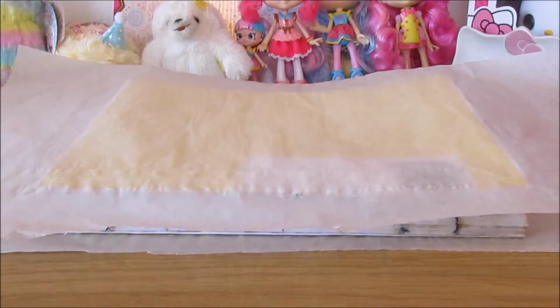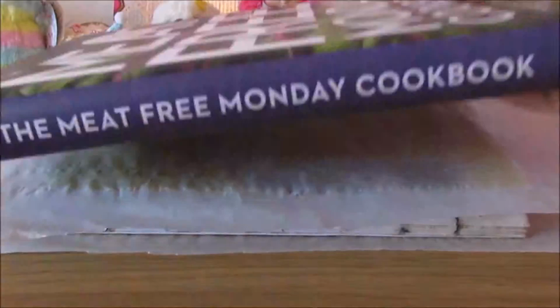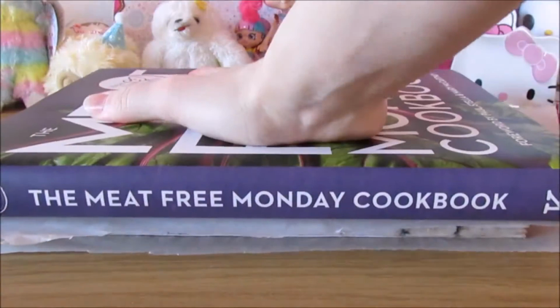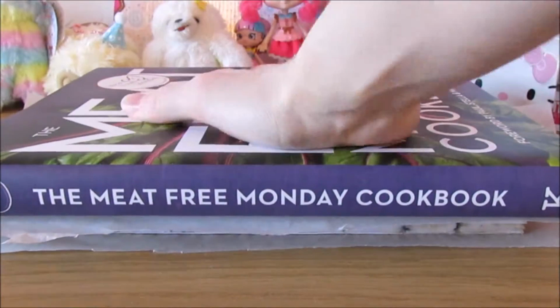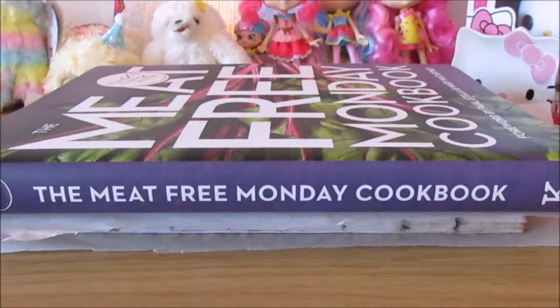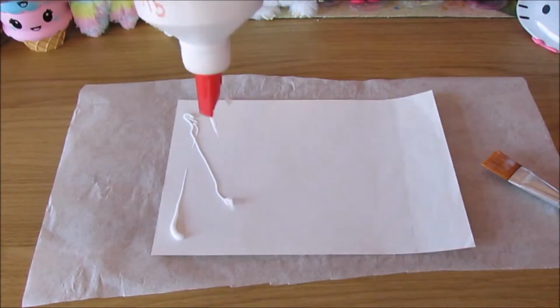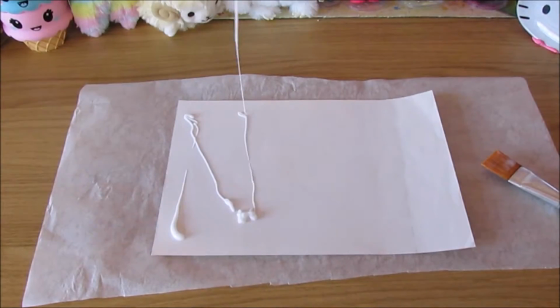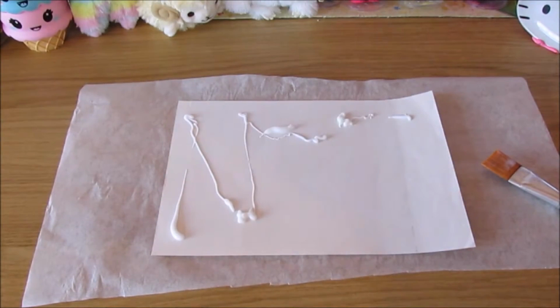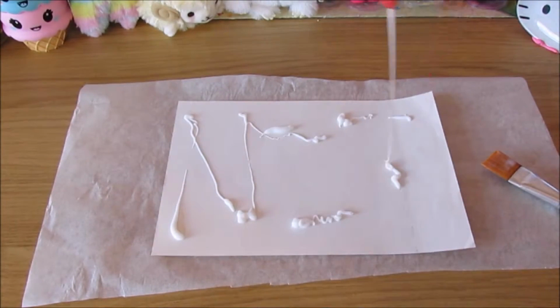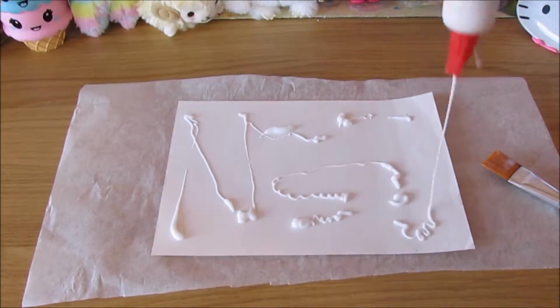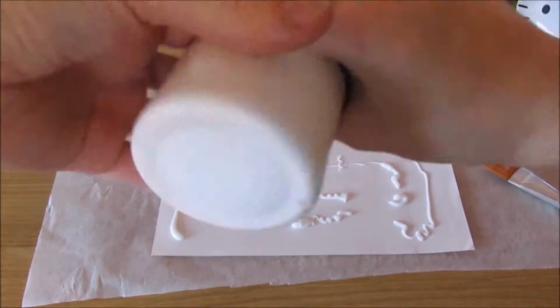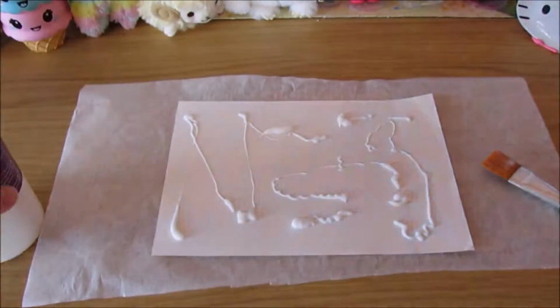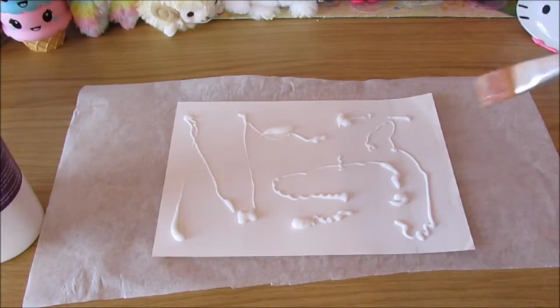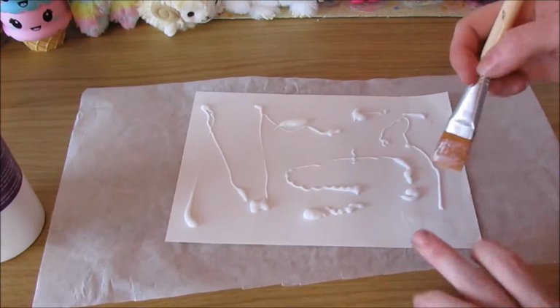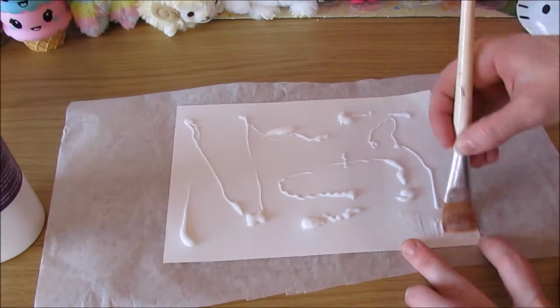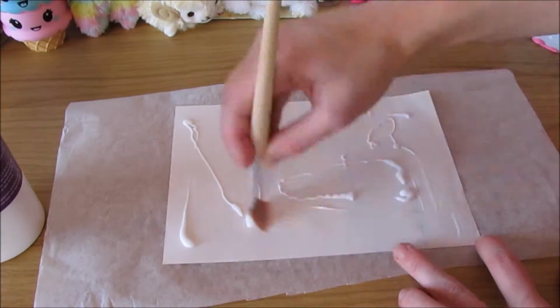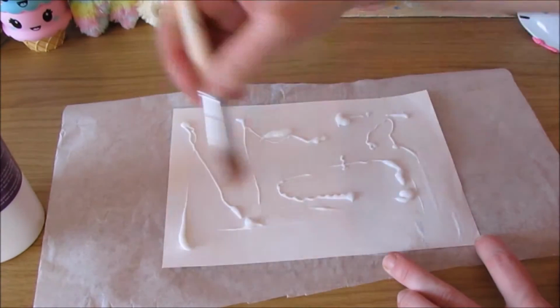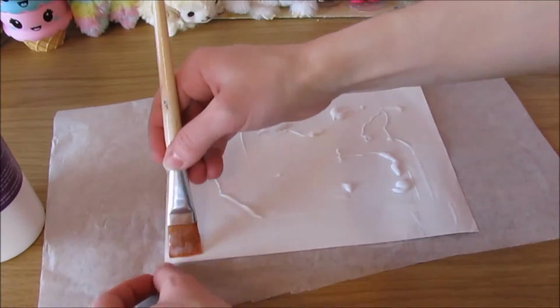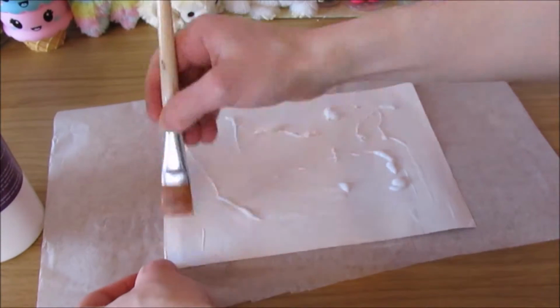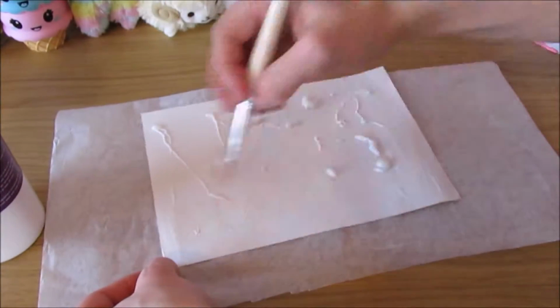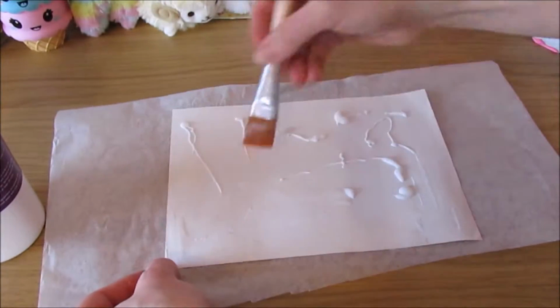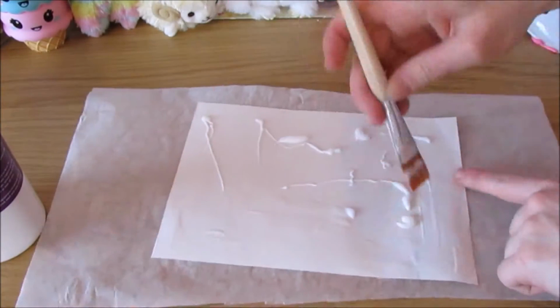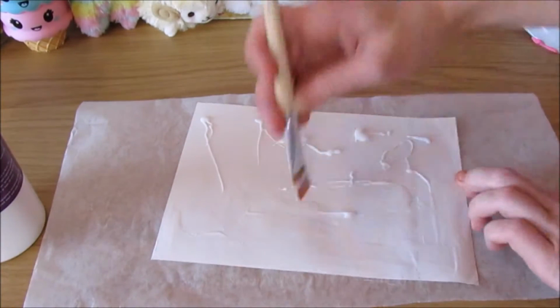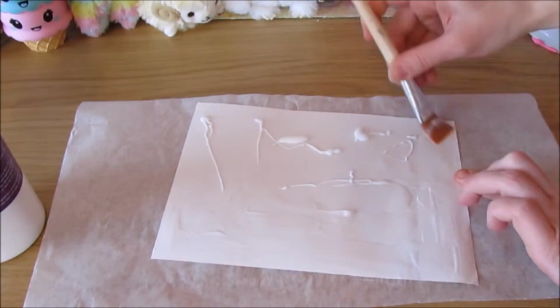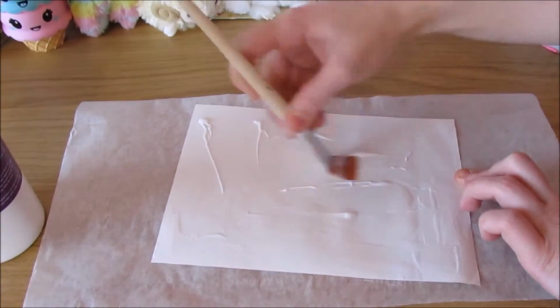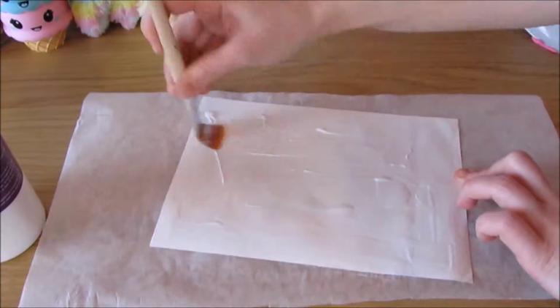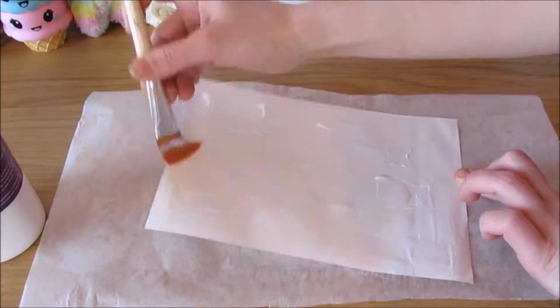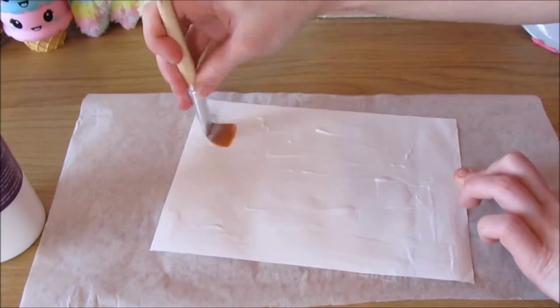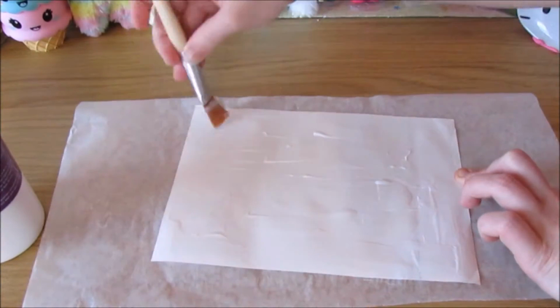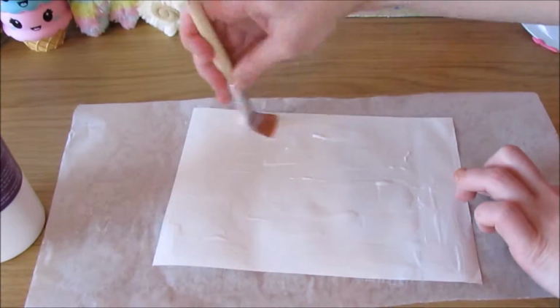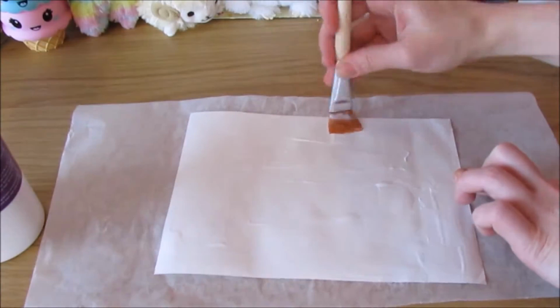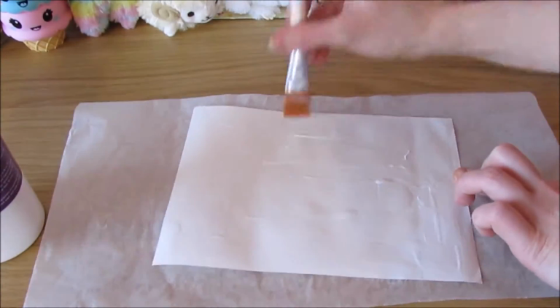Place some parchment paper and a heavy book on top to press. Next get half an A4 piece of paper and cover in glue — this will just reinforce the spine and keep it all in place.